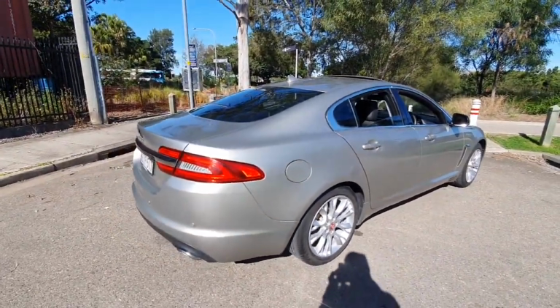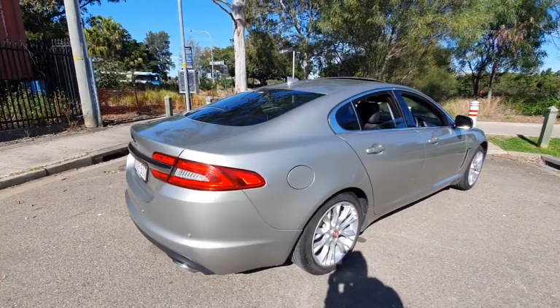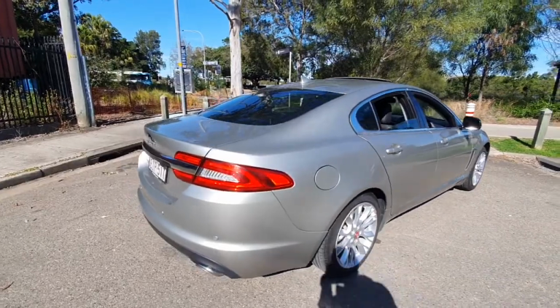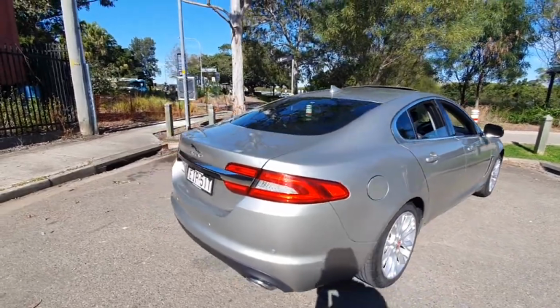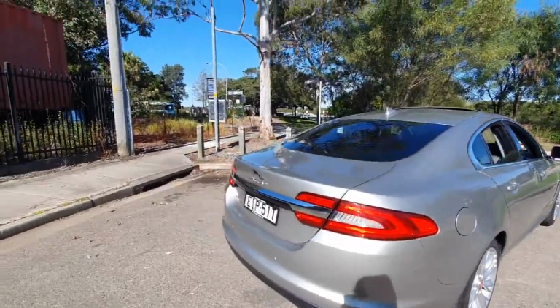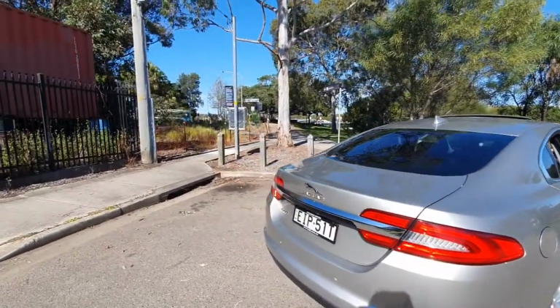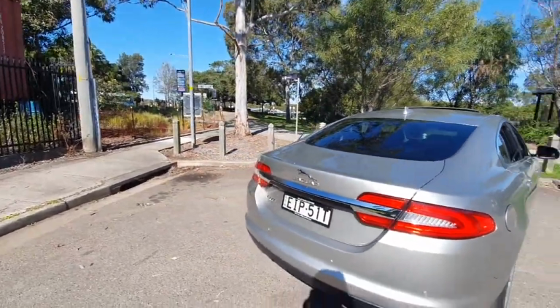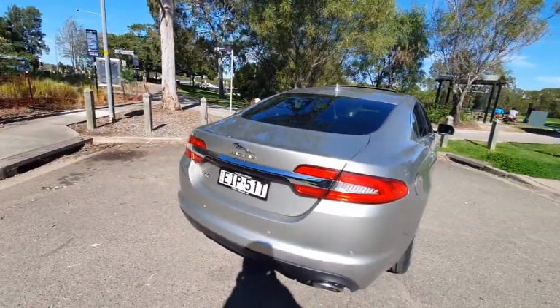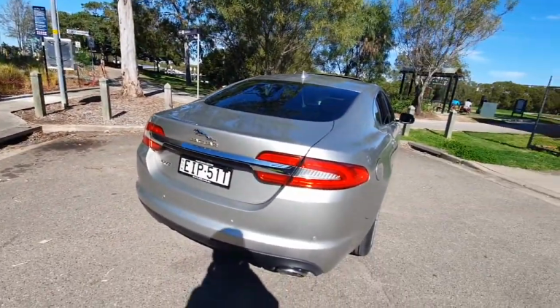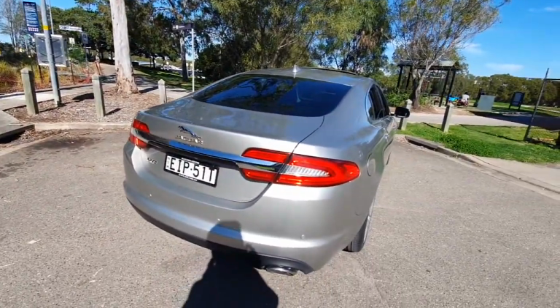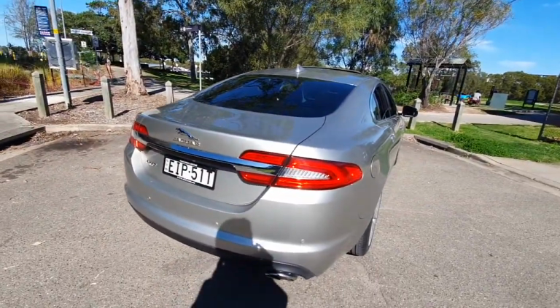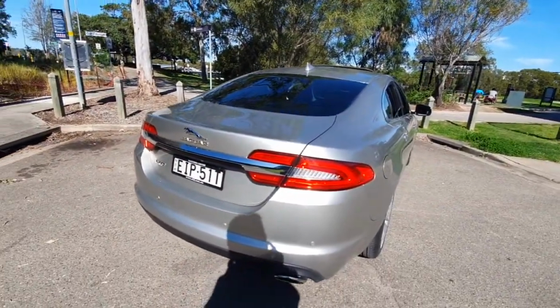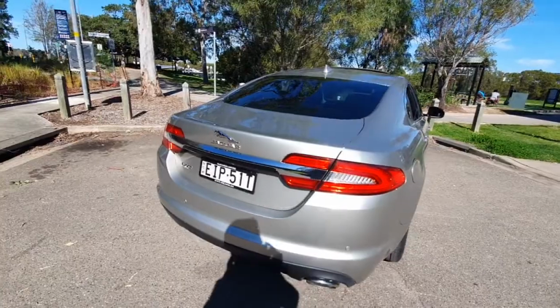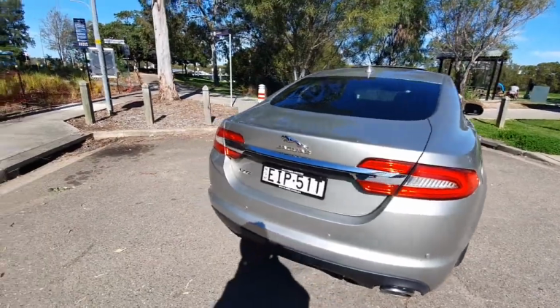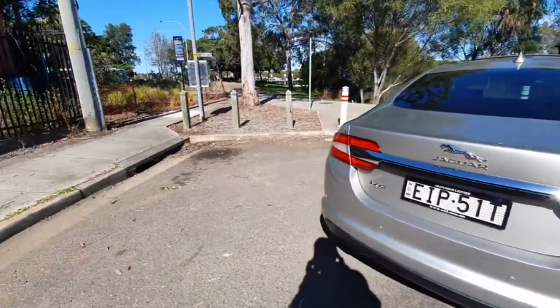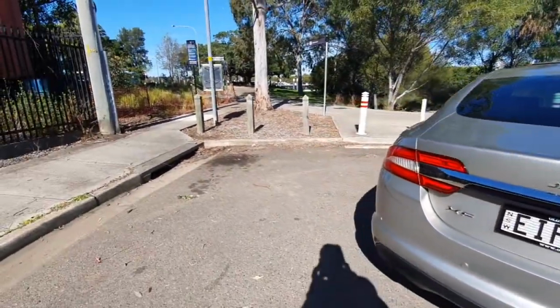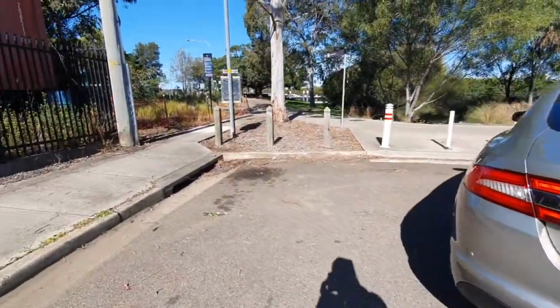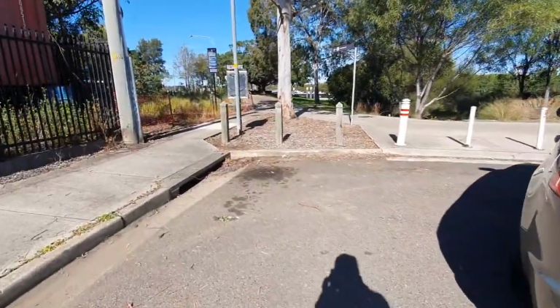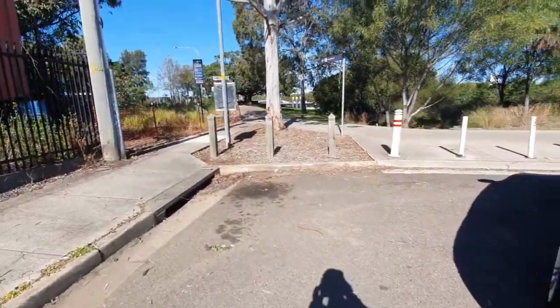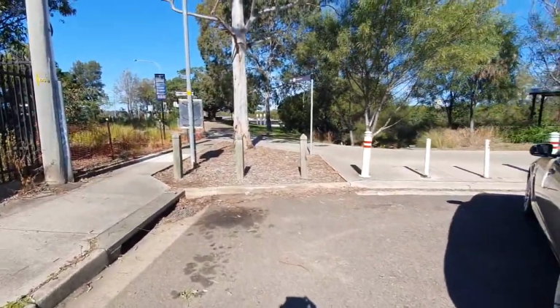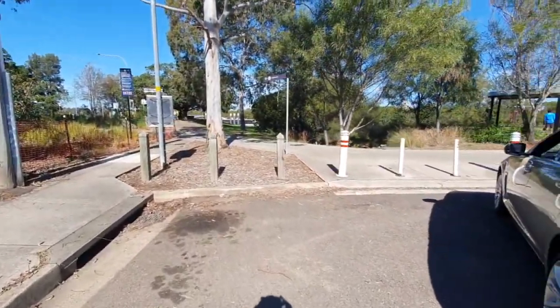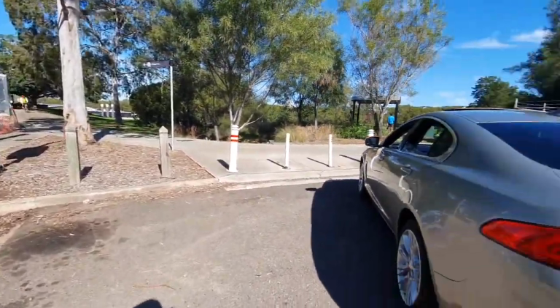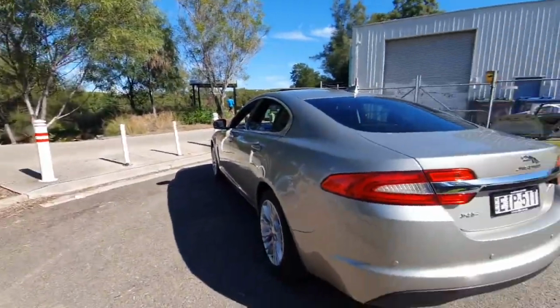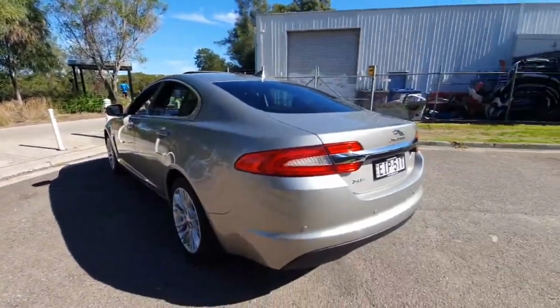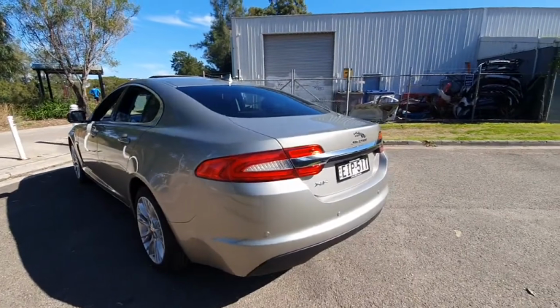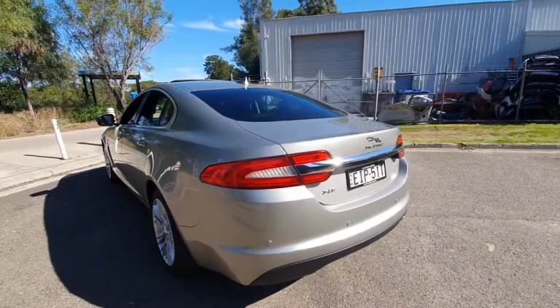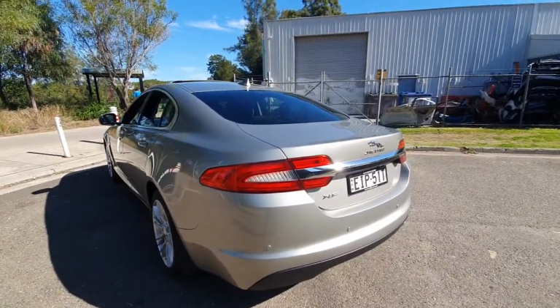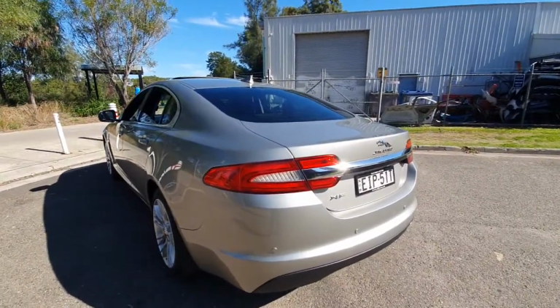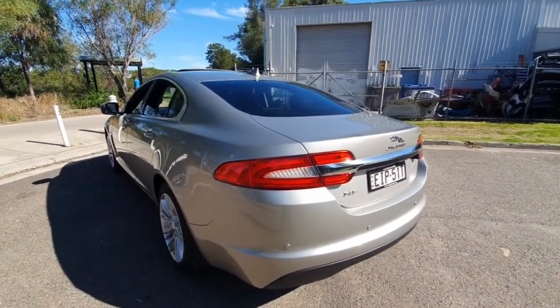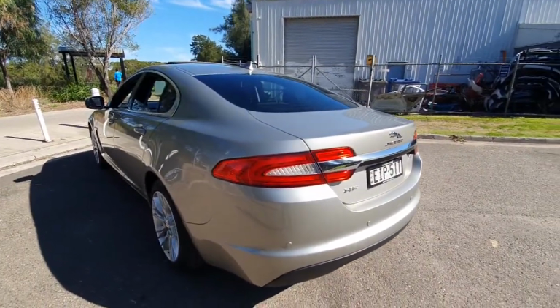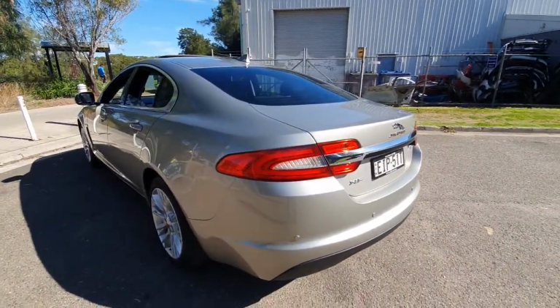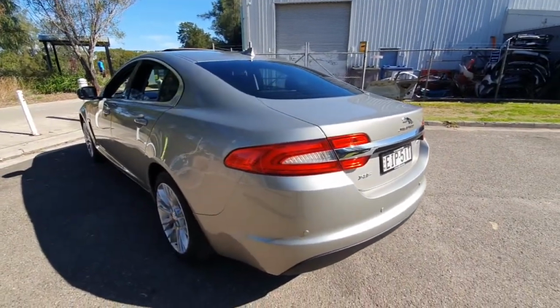I'm just down here behind the ferry wharf and the bus stop to show you that you can get to our dealership pretty much any way you want — you can walk, you can ride a bike, you can jump on the ferry which is just straight through there. We've been buying and selling Jags now for 26 years.